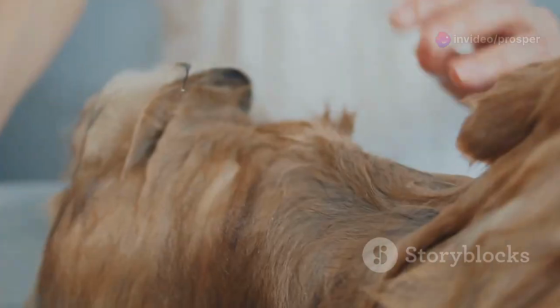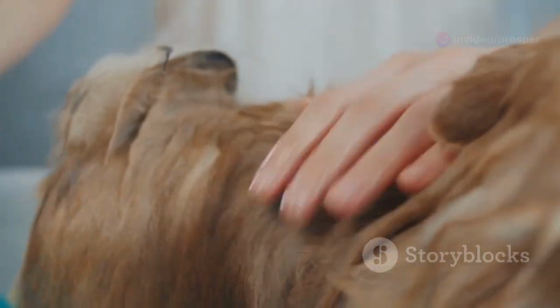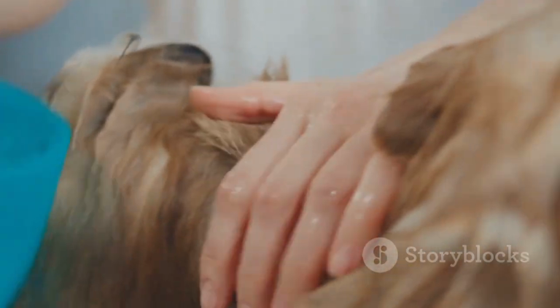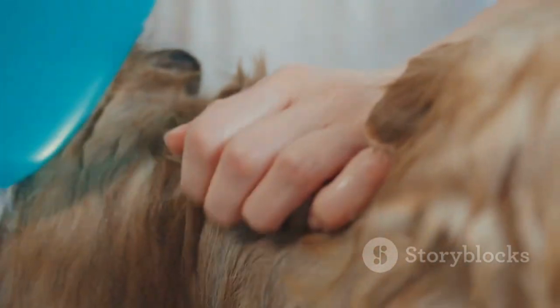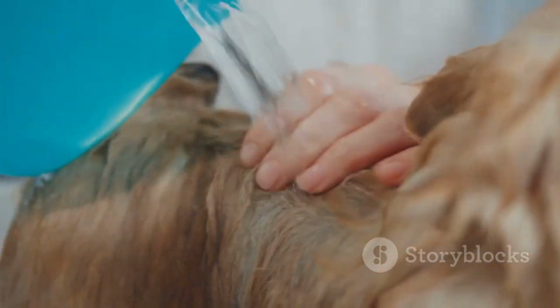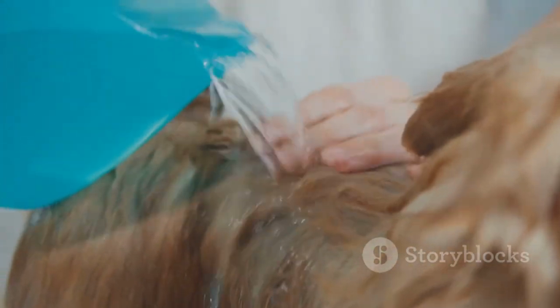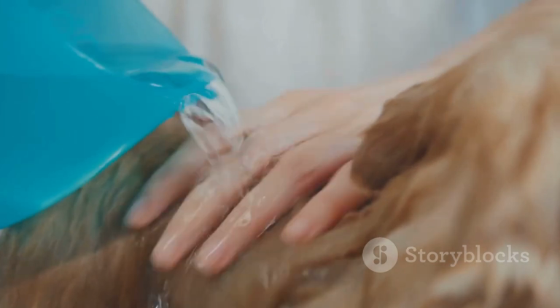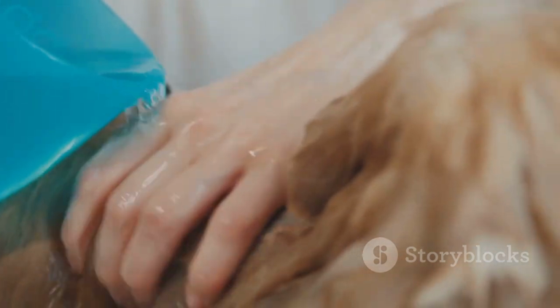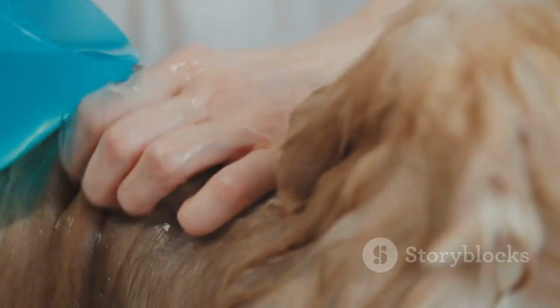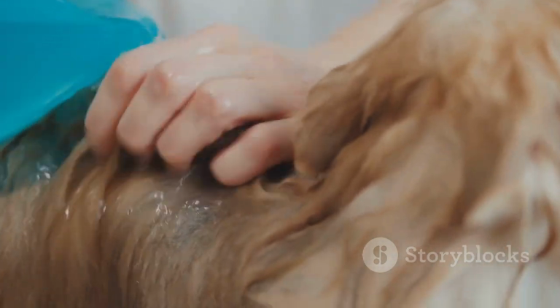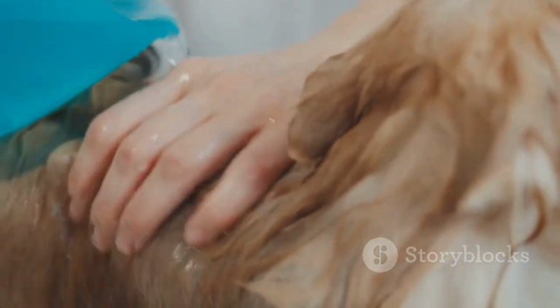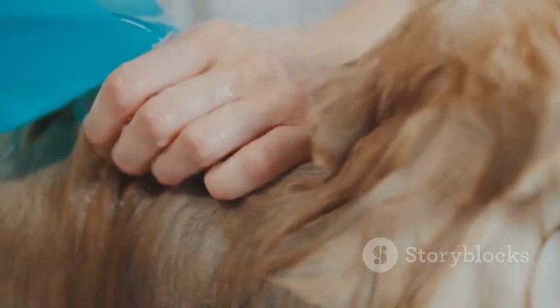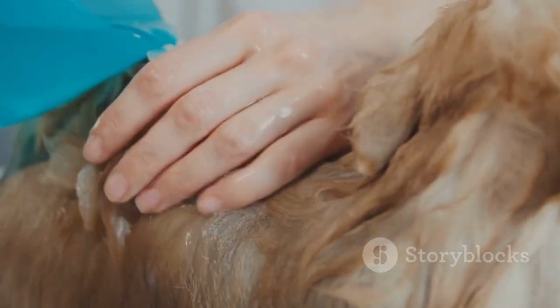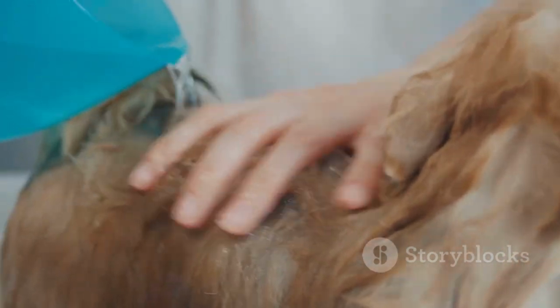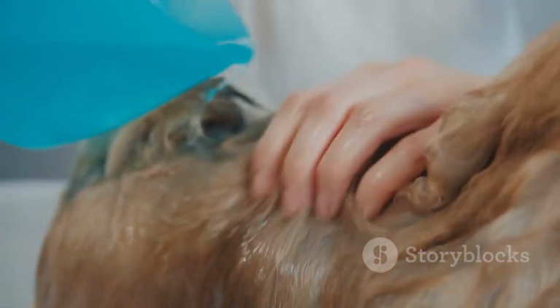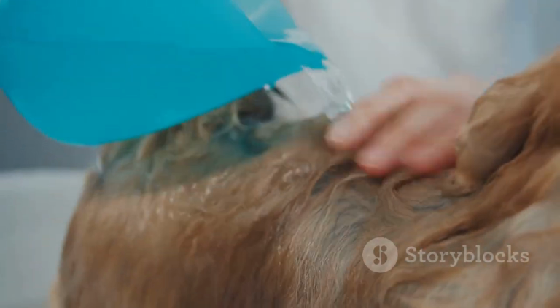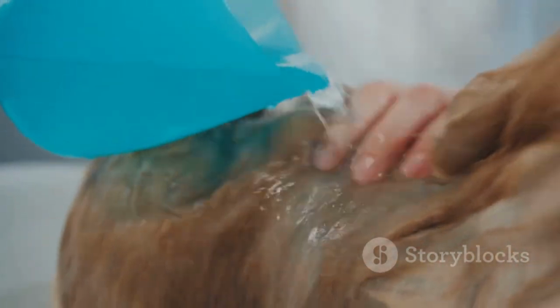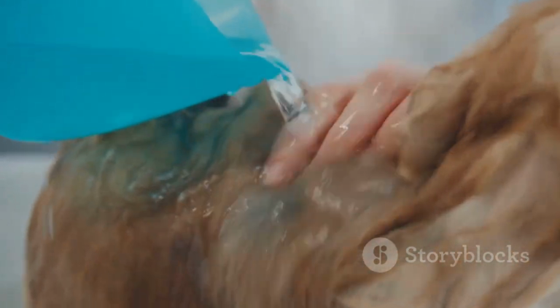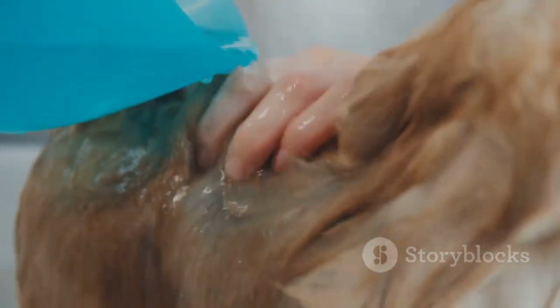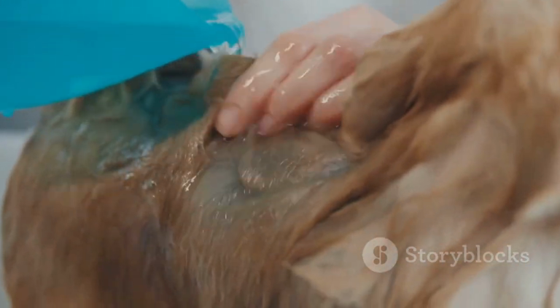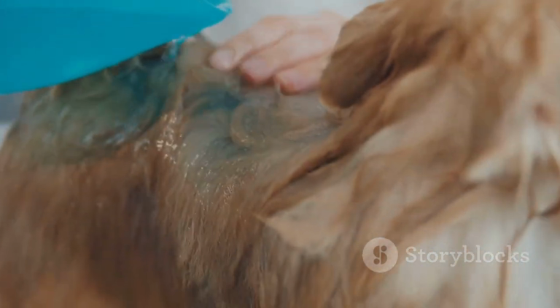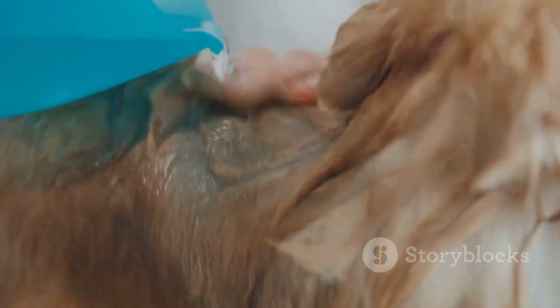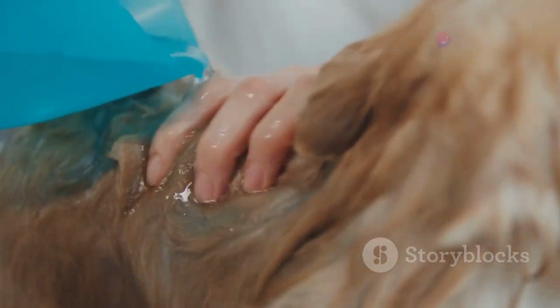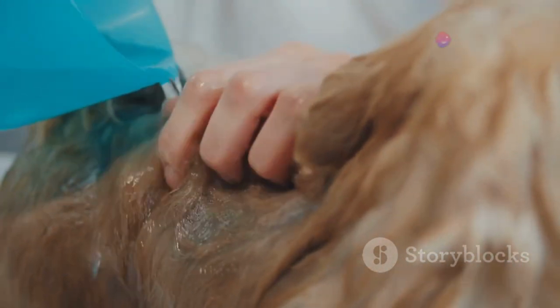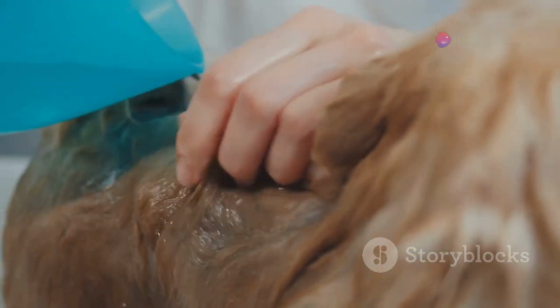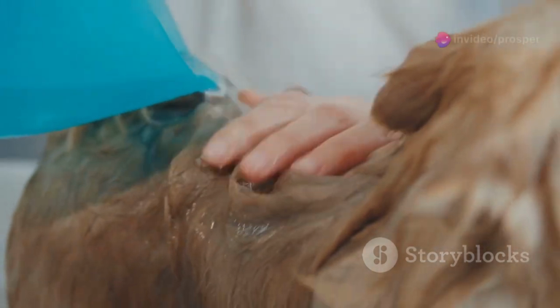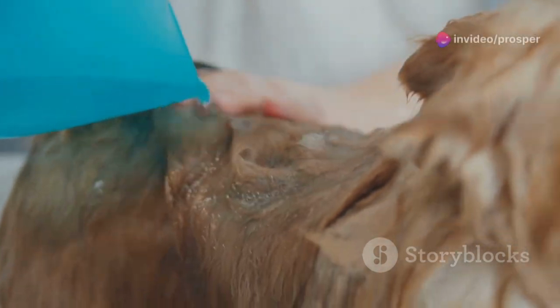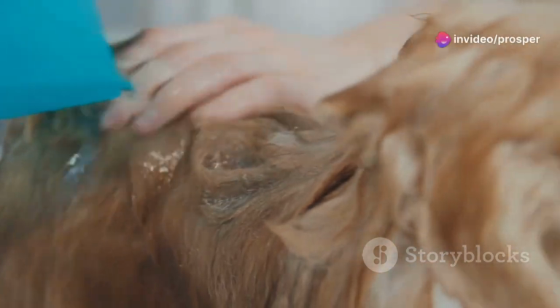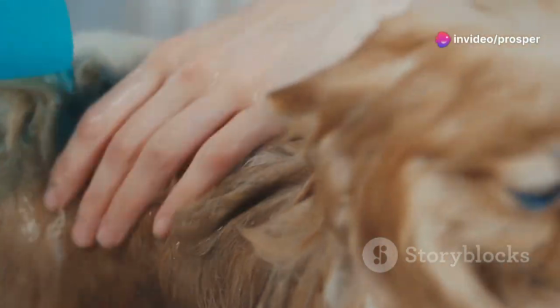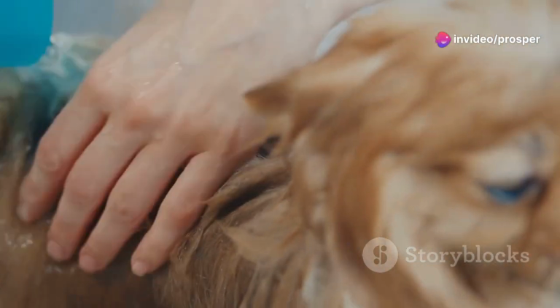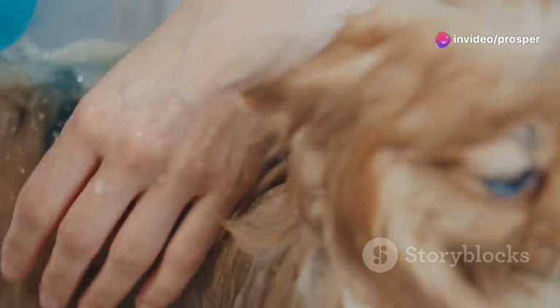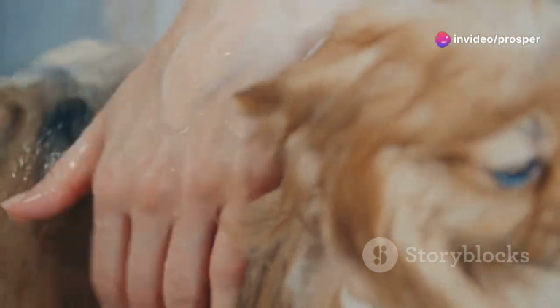Remember, regular brushing not only keeps your dog looking great, but also stimulates blood flow and distributes natural oils throughout their coat.